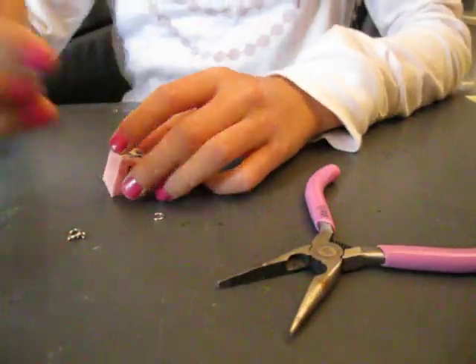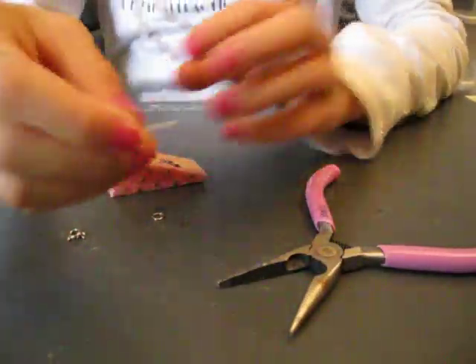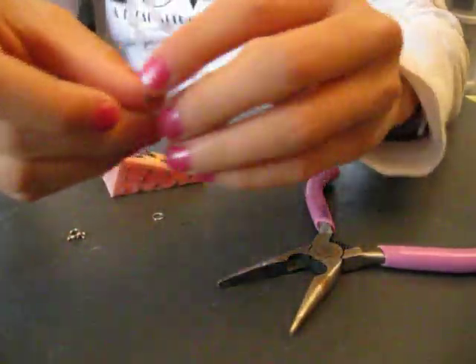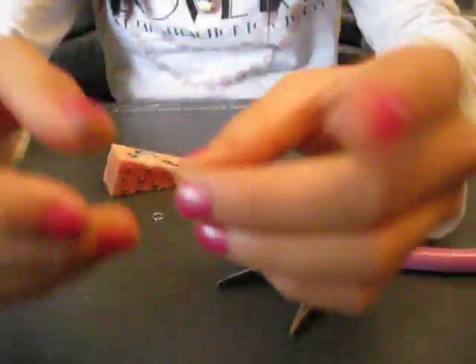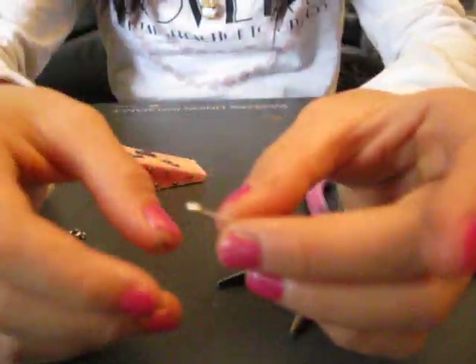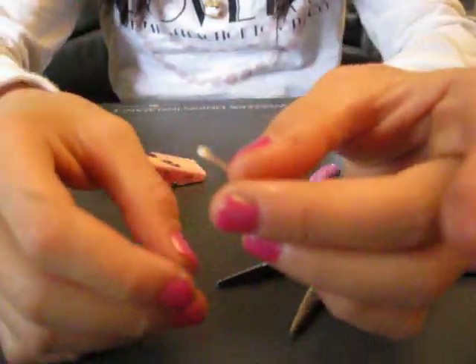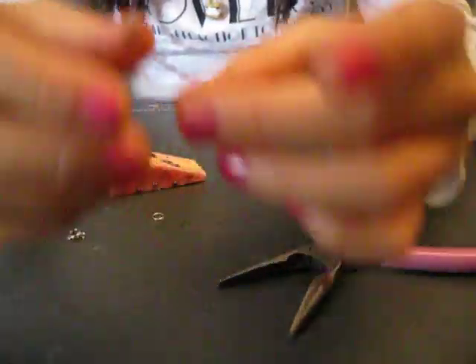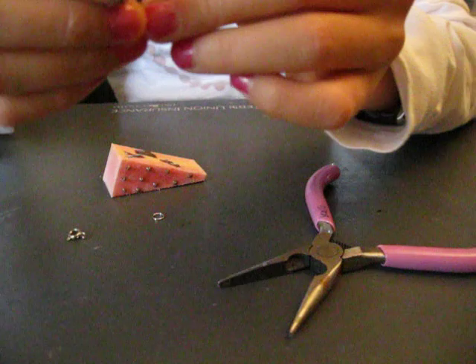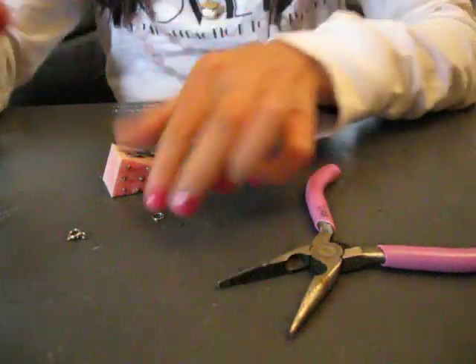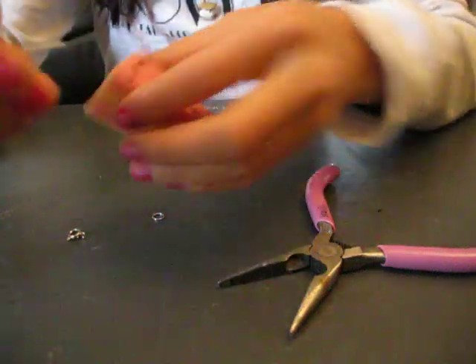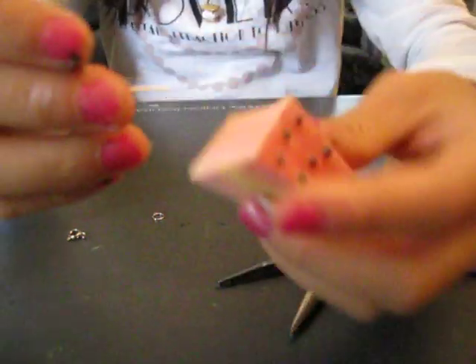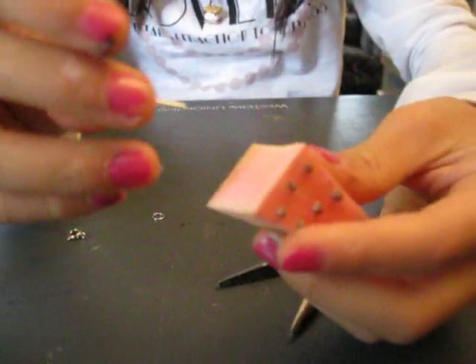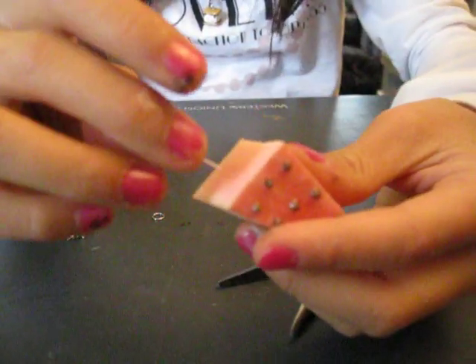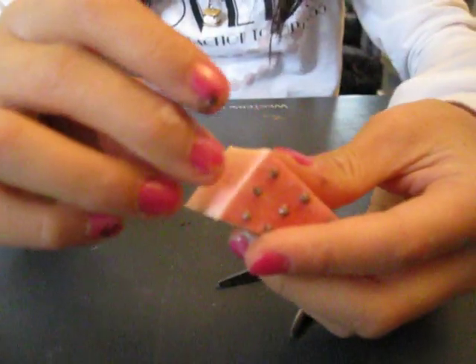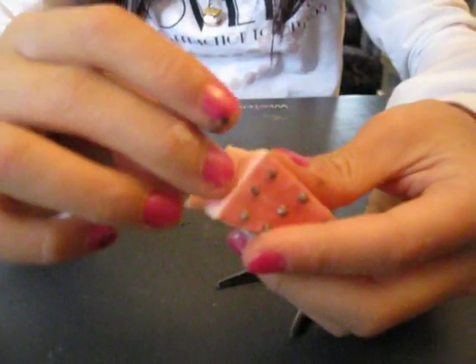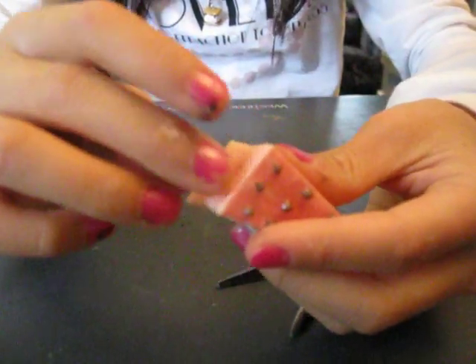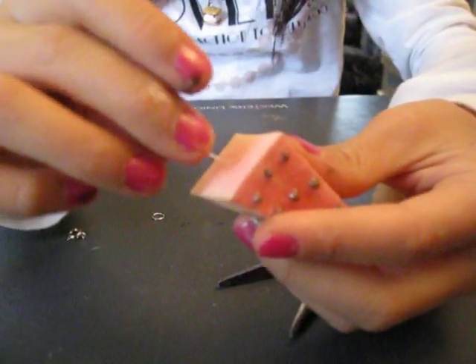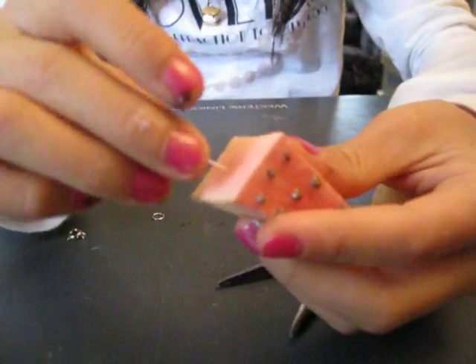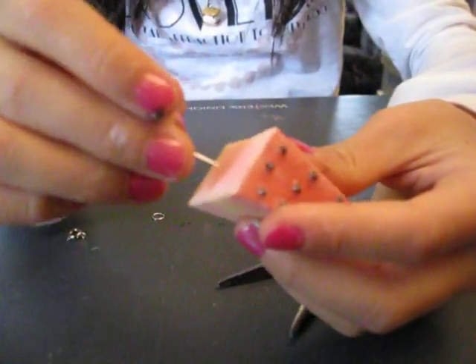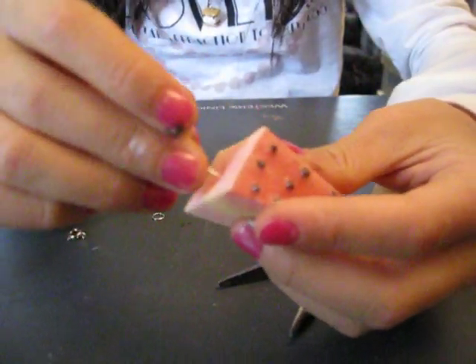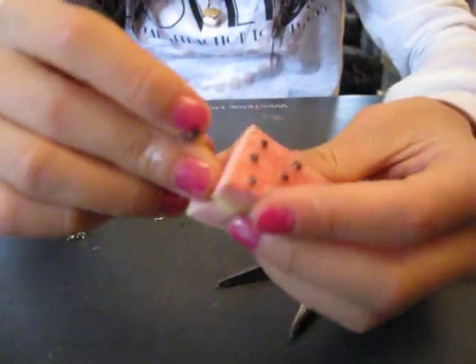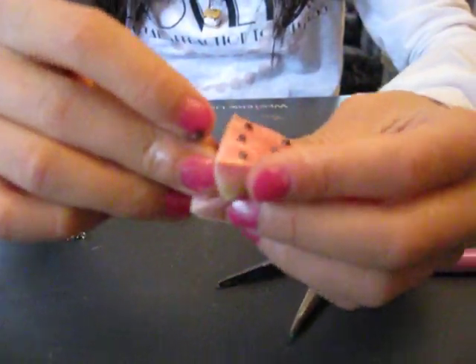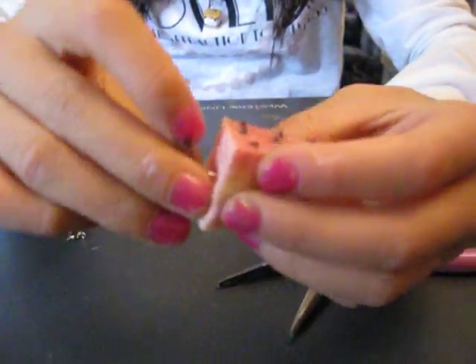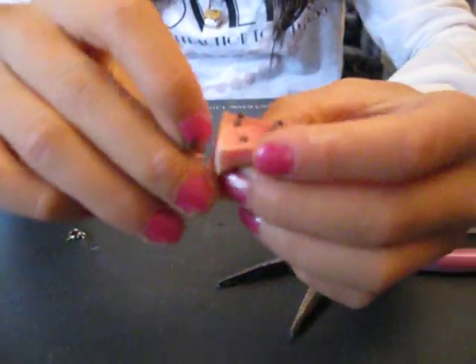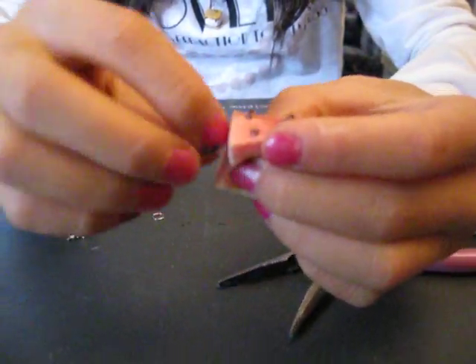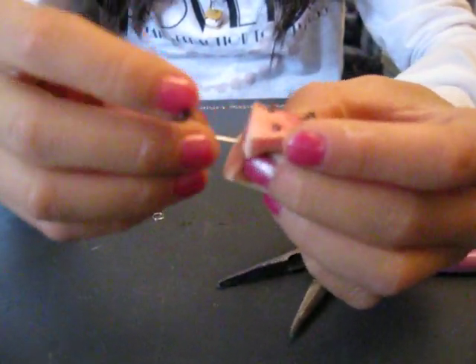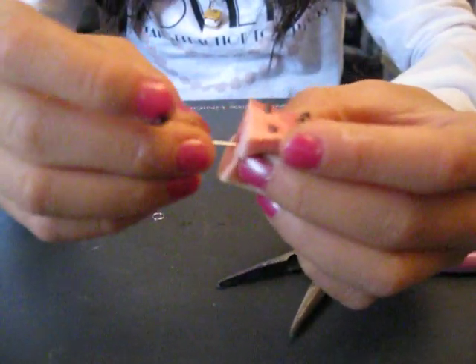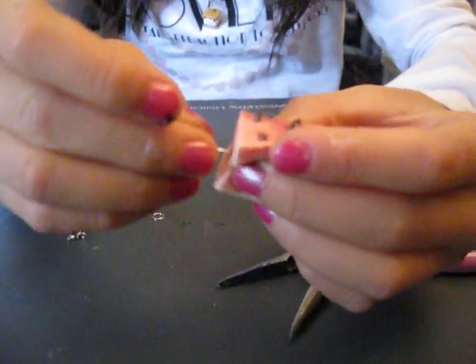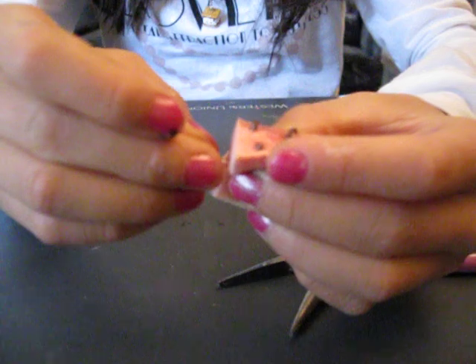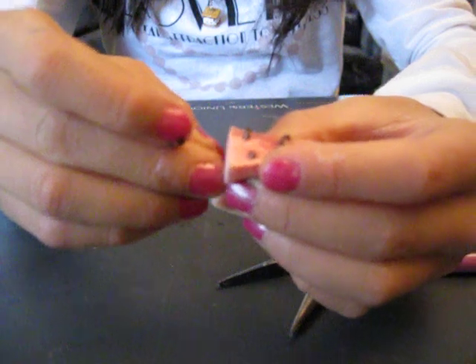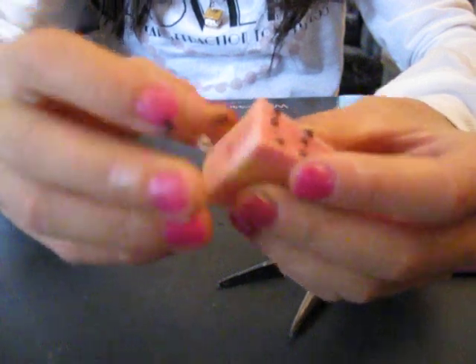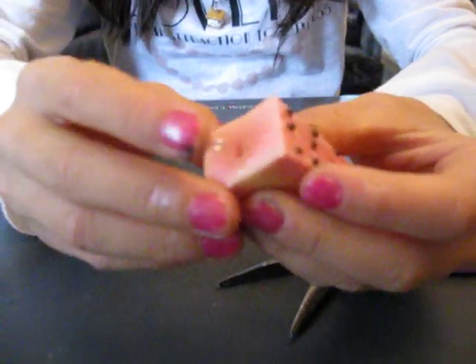So first you're going to get an eye pin and put it in, just like that.